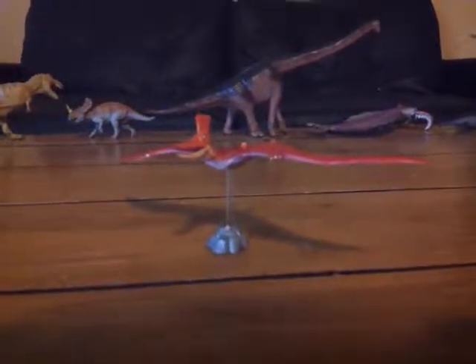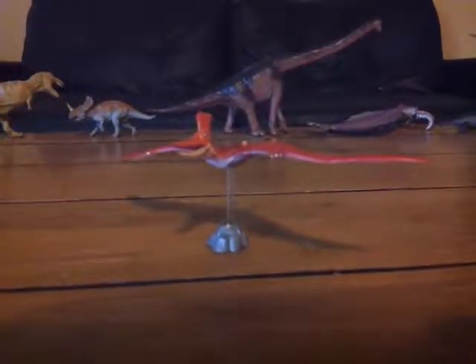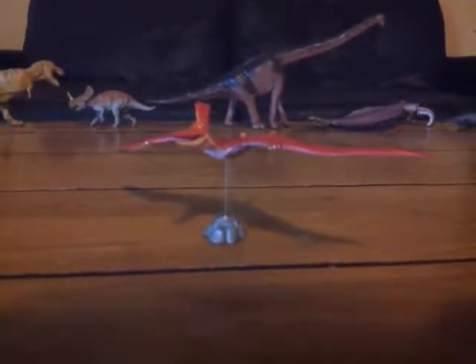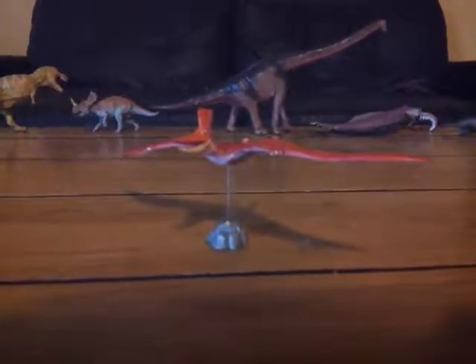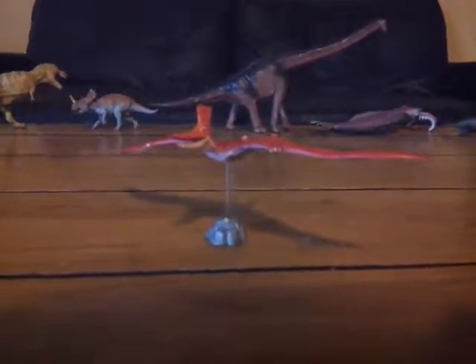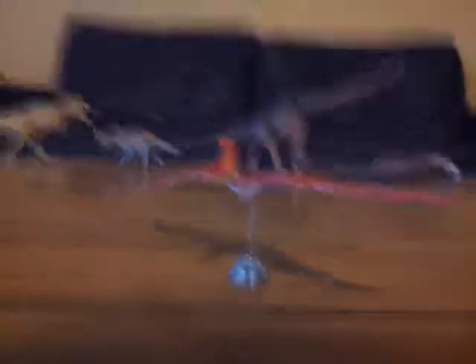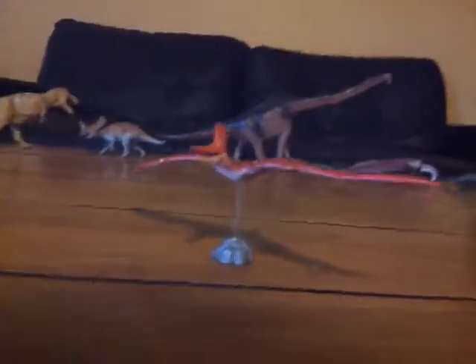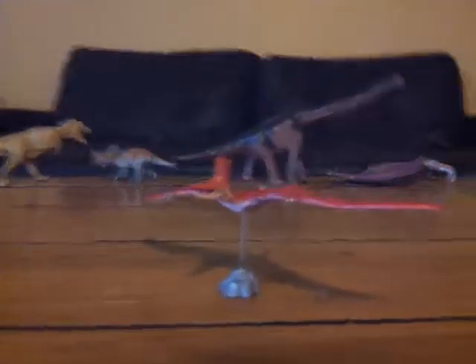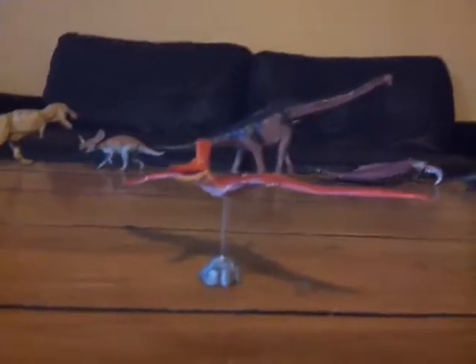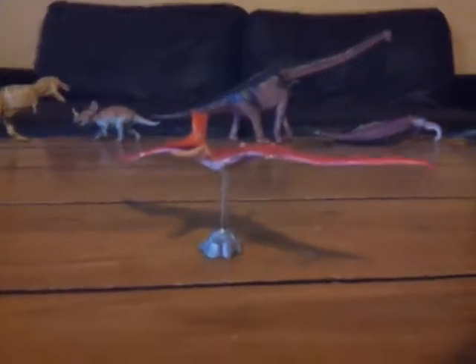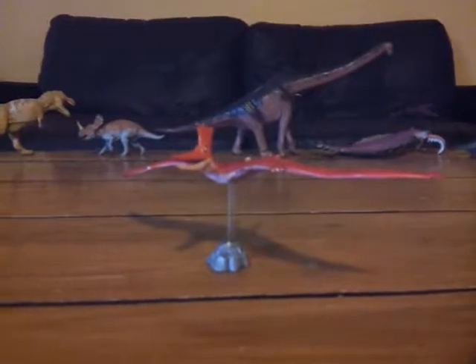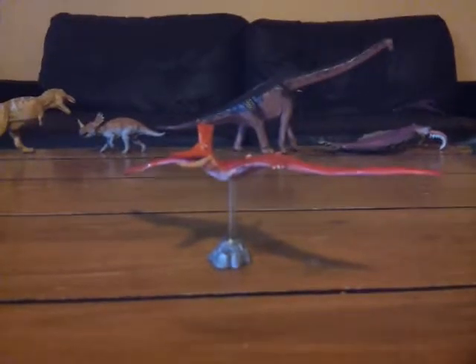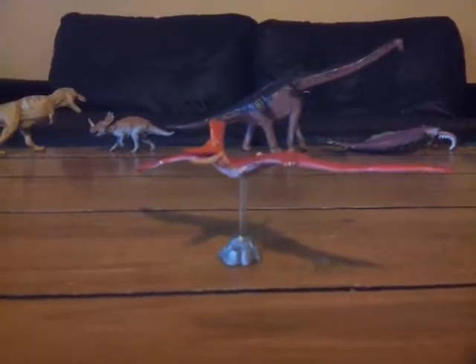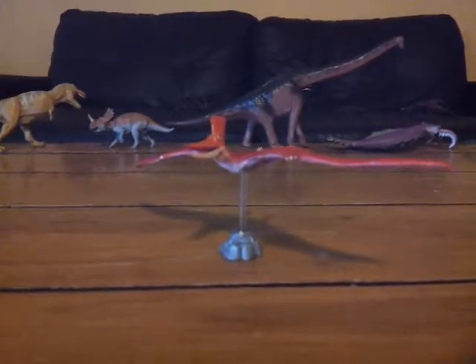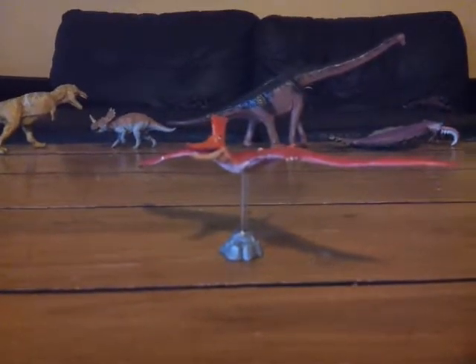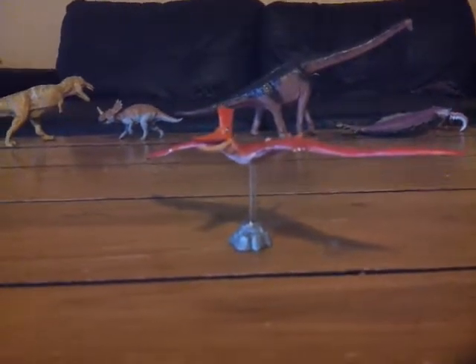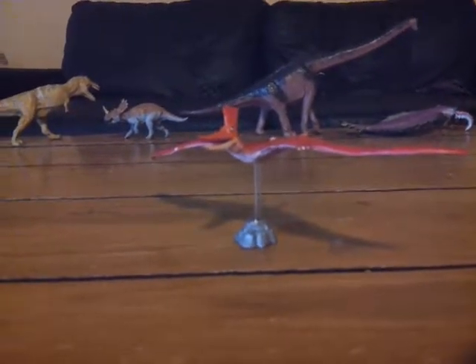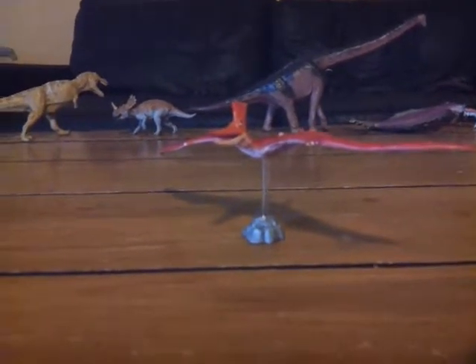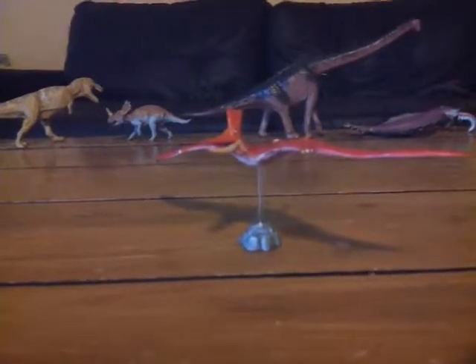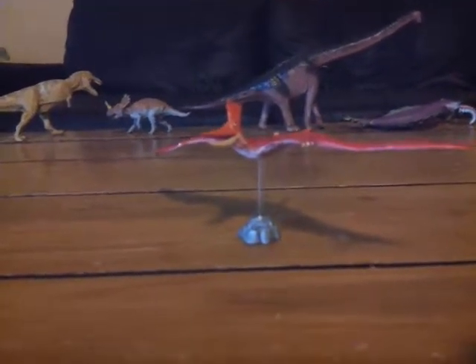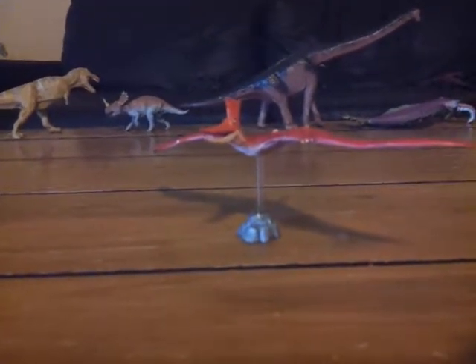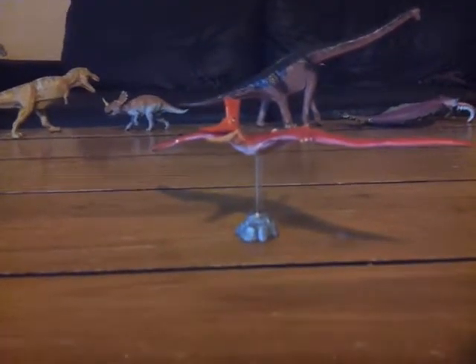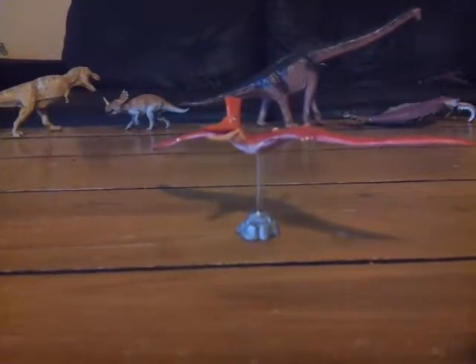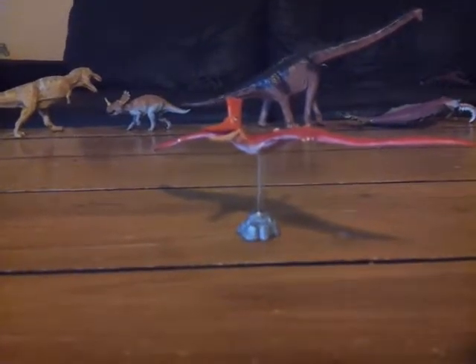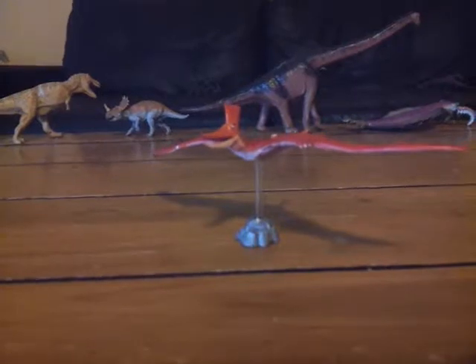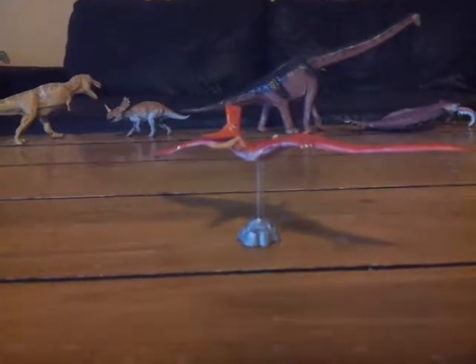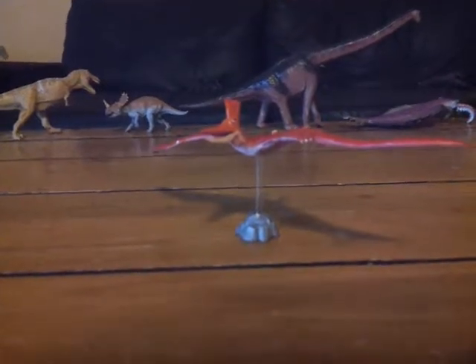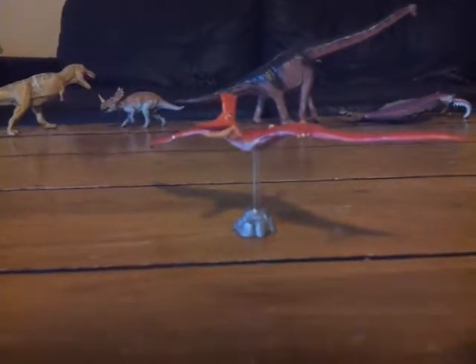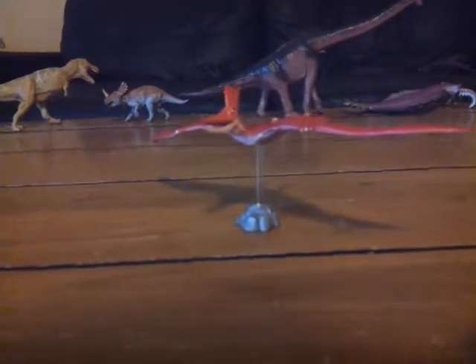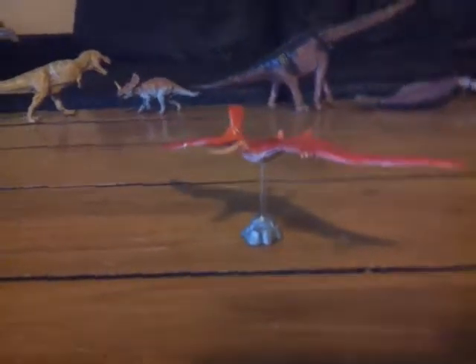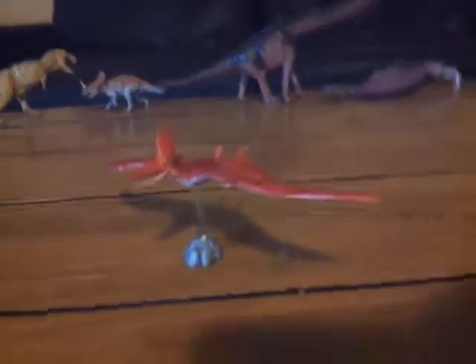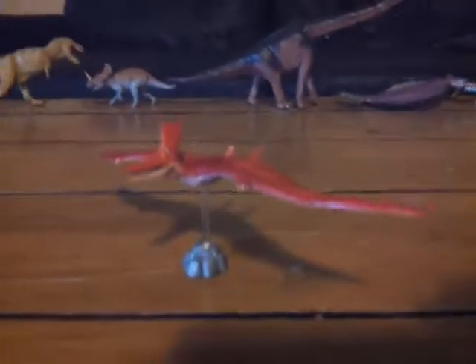Hello everybody, this is Alex the Sauropod Titan here with another dinosaur review. Today I shall be doing a review of the Faberco Pteranodon.